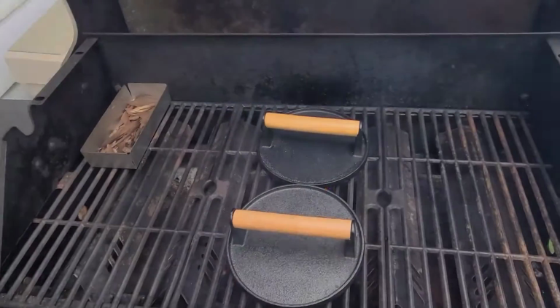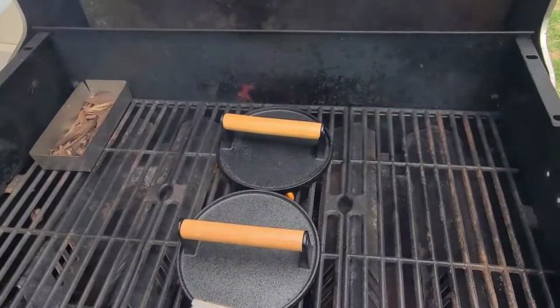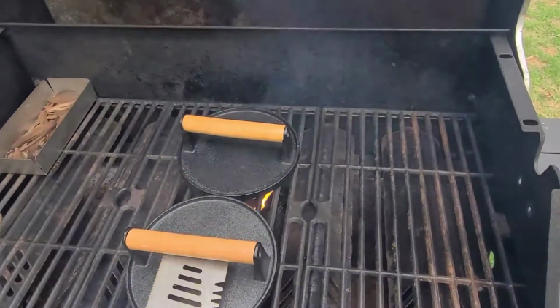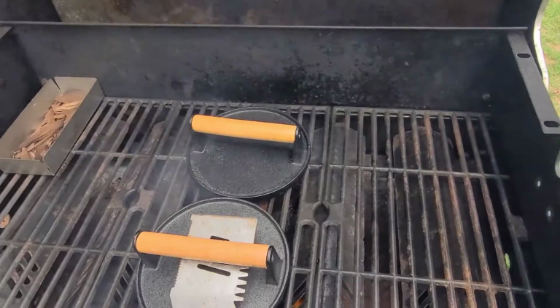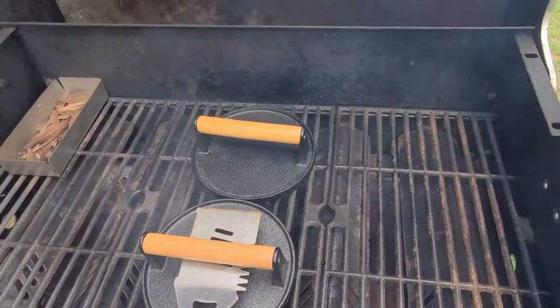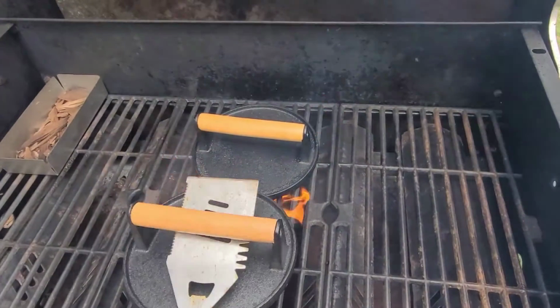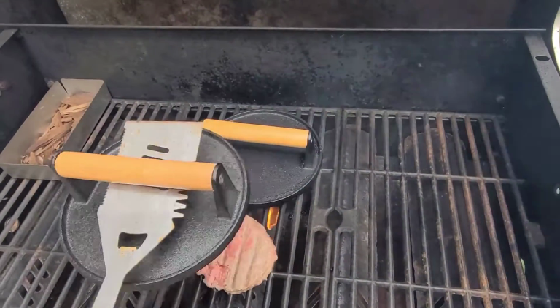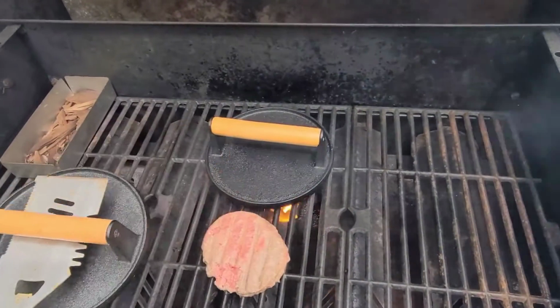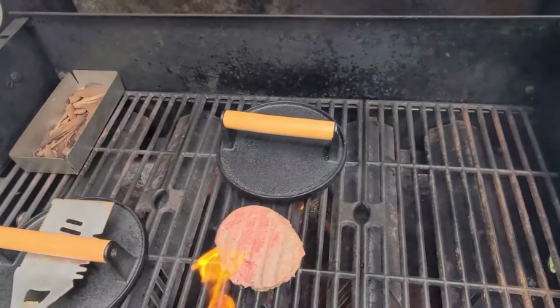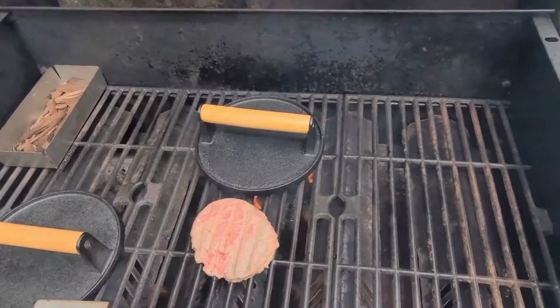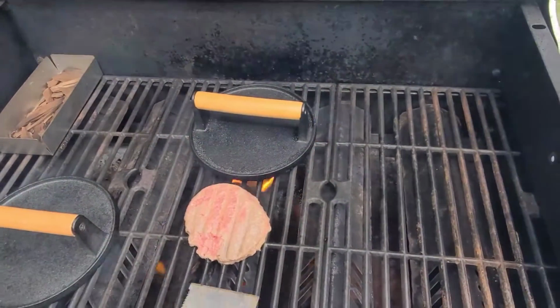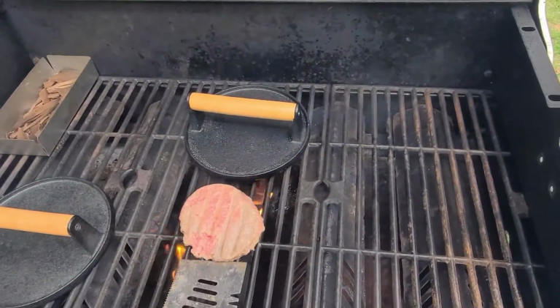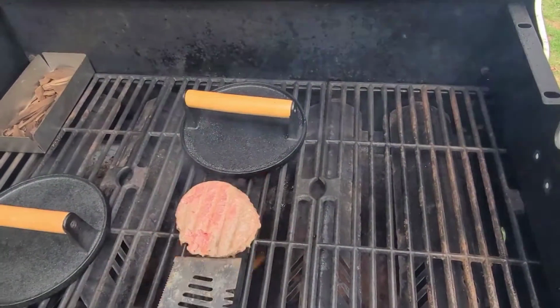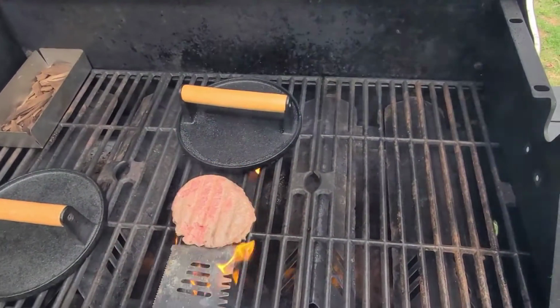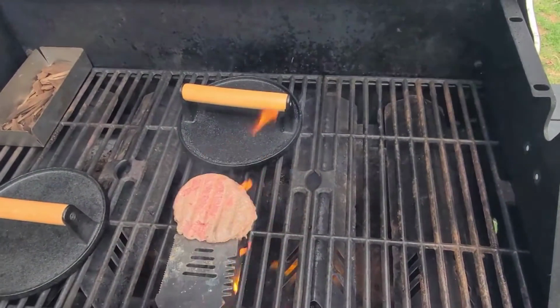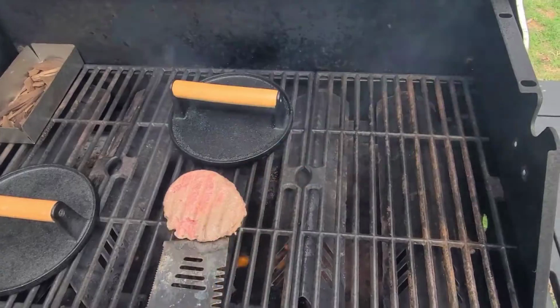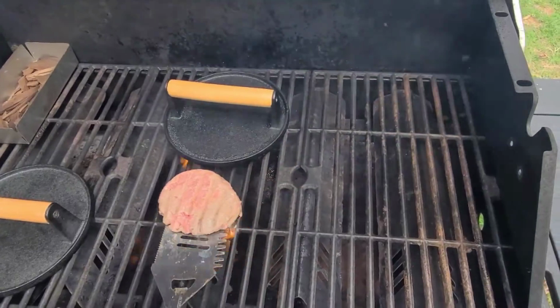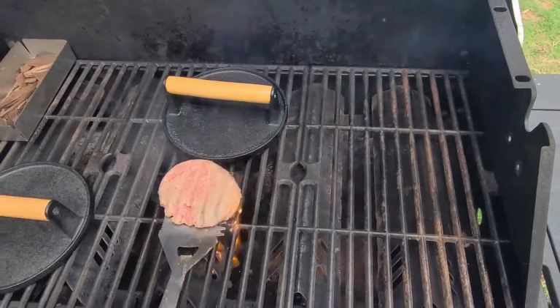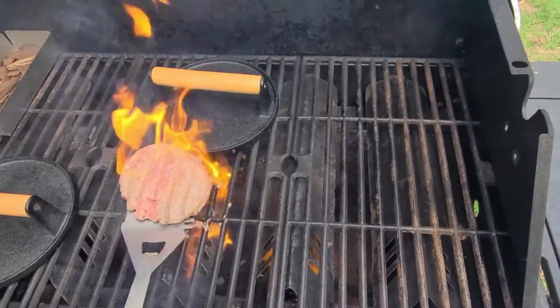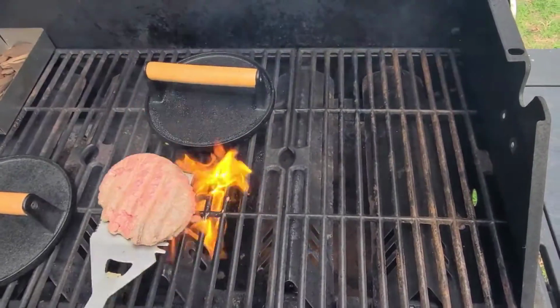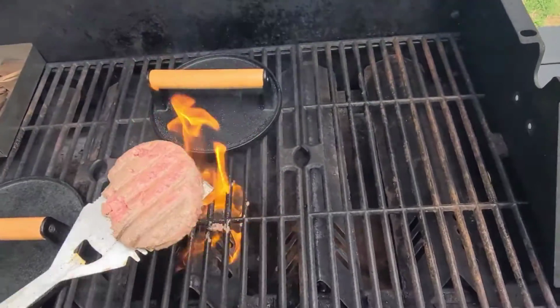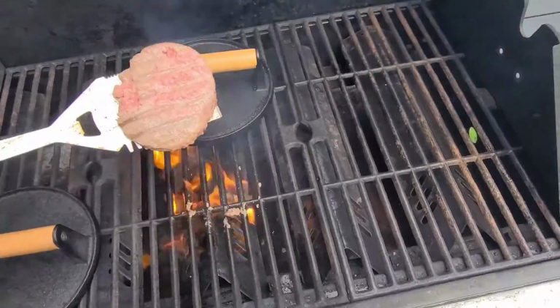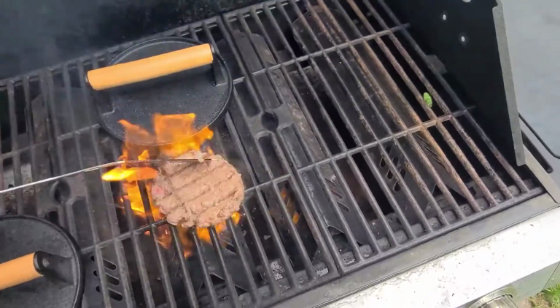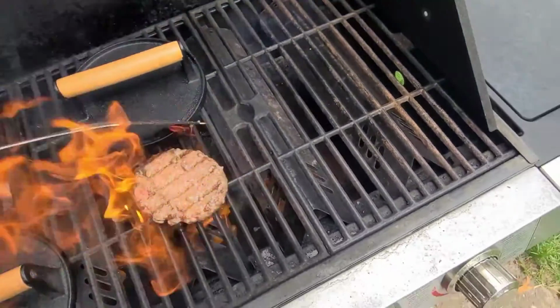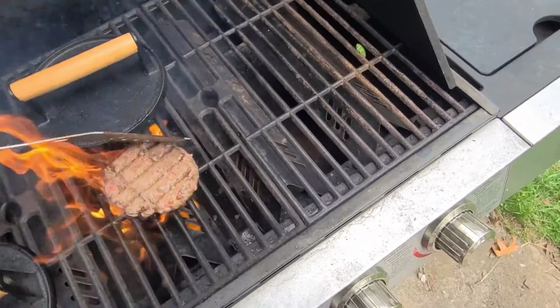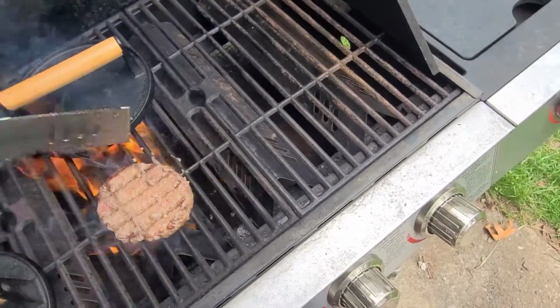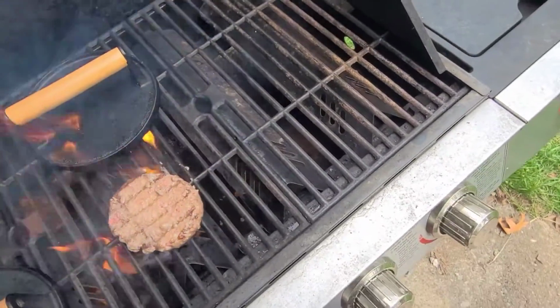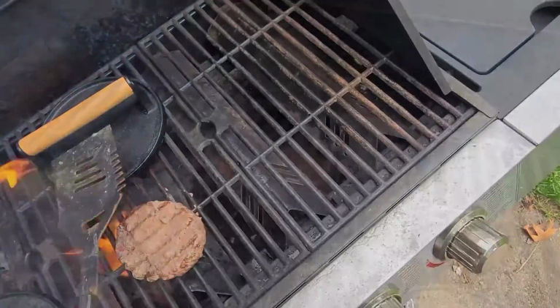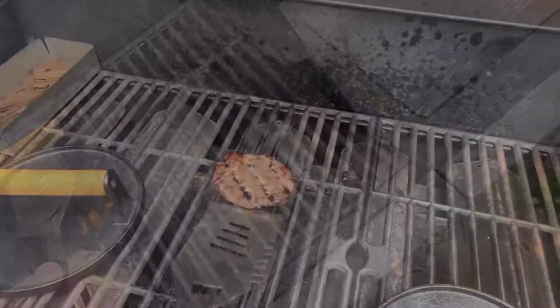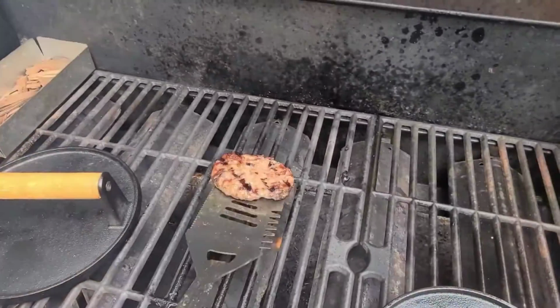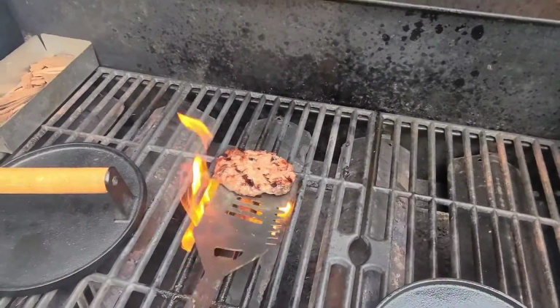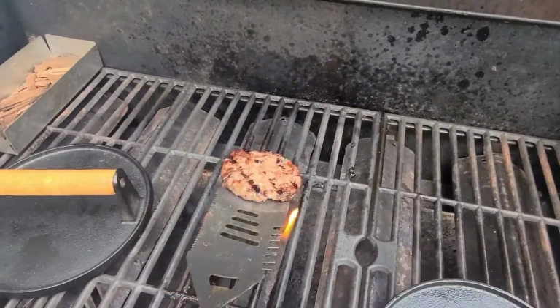All right, we're ready to take a look here. See how they're doing. Nice, look at that — keeping their shape. That's exactly what I'm going for.